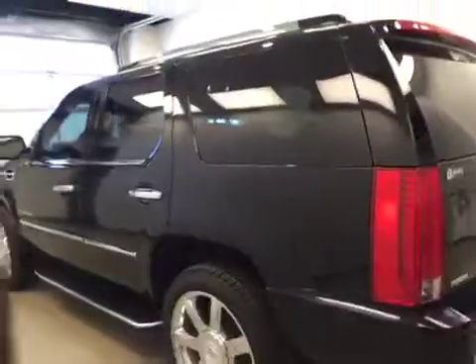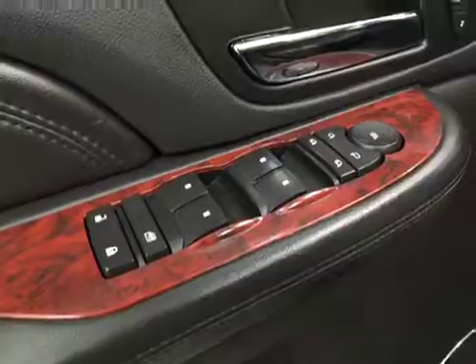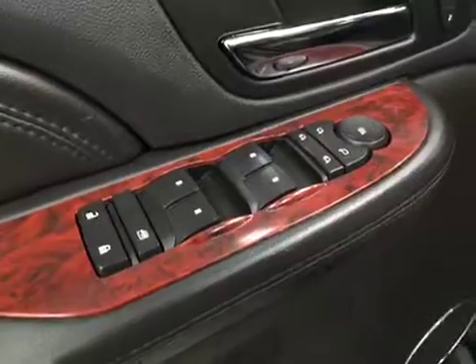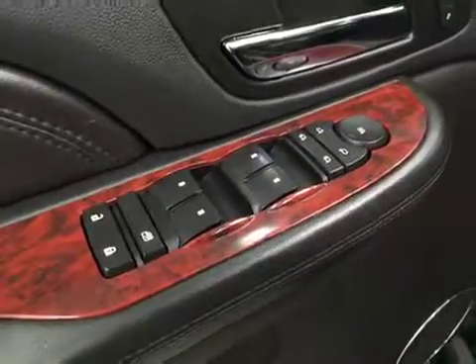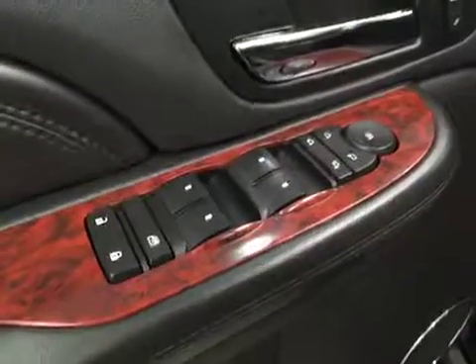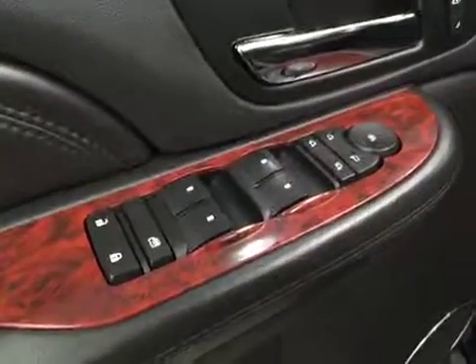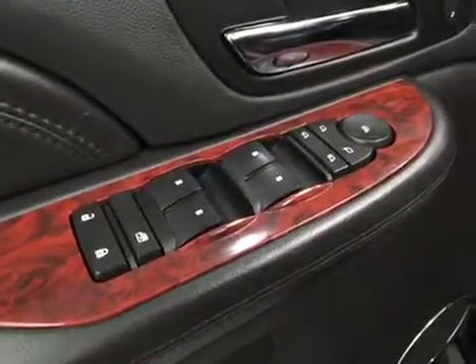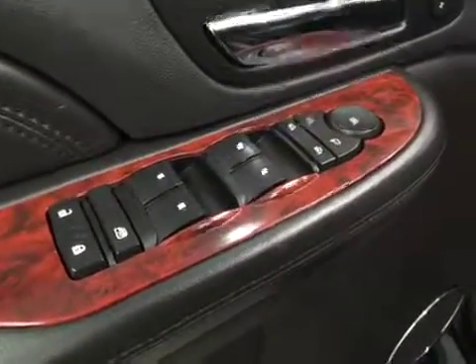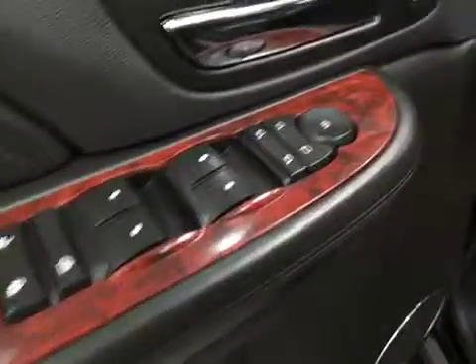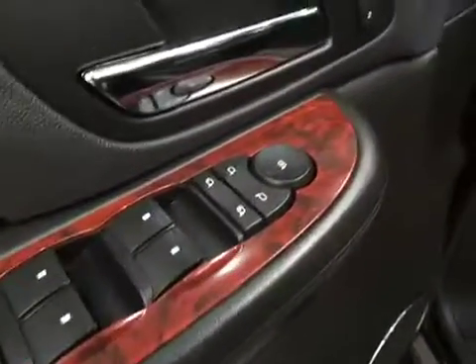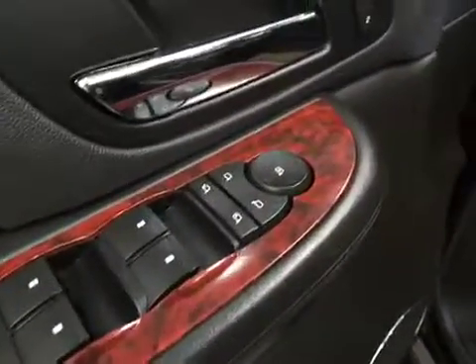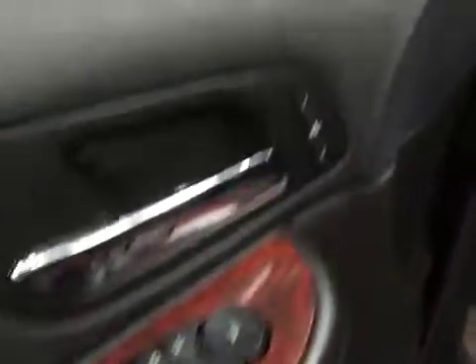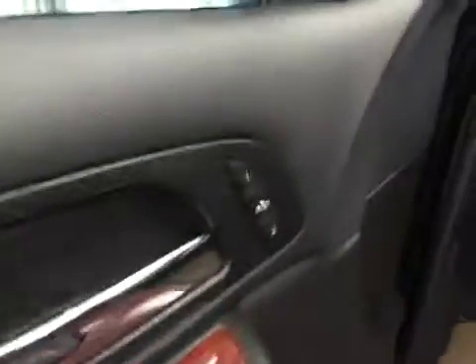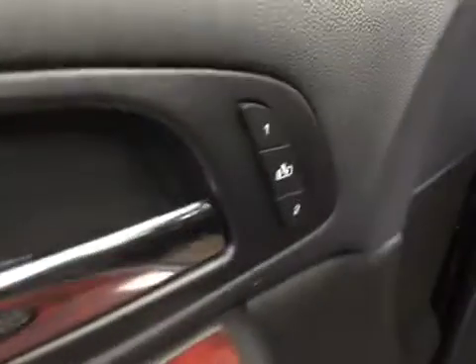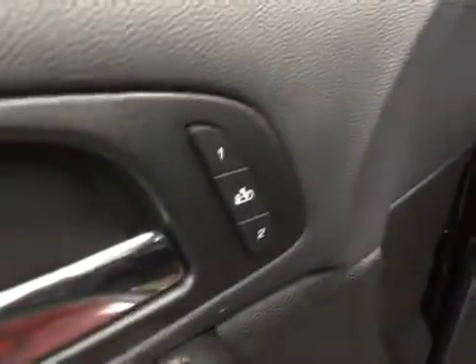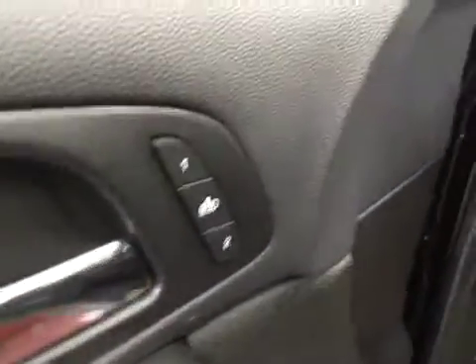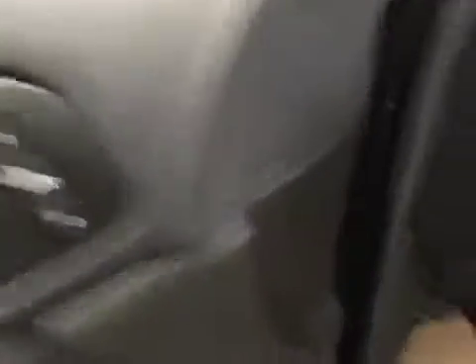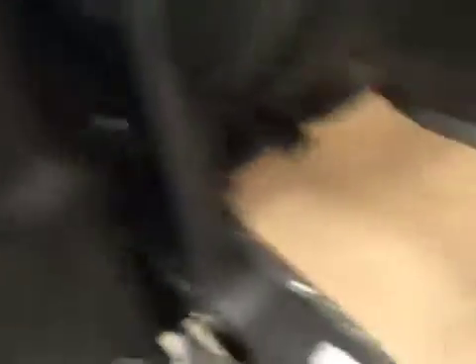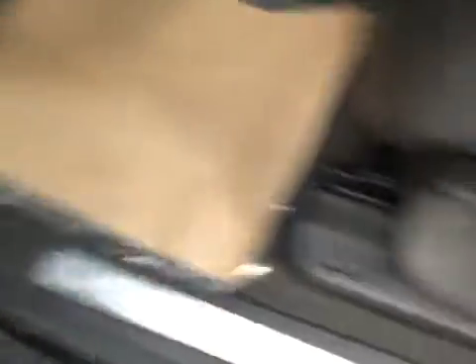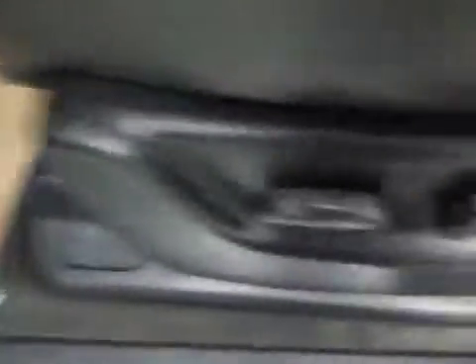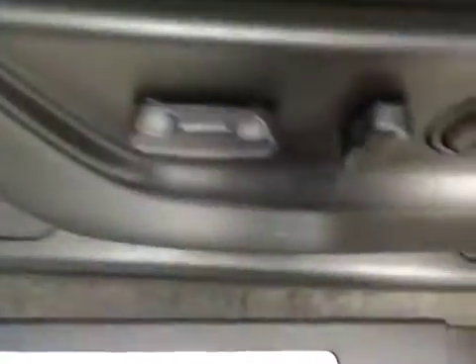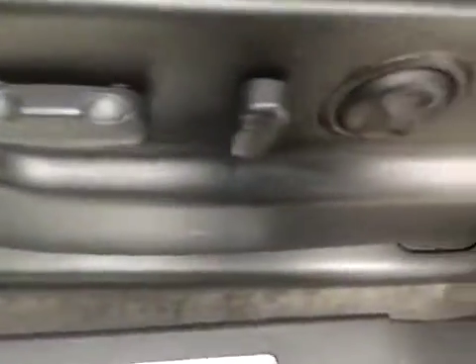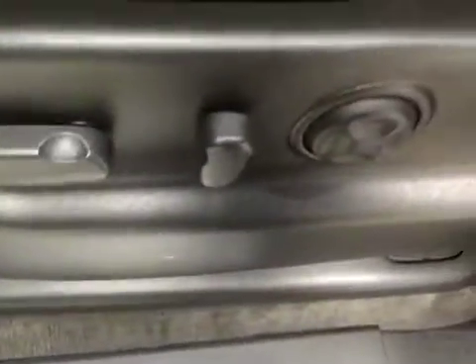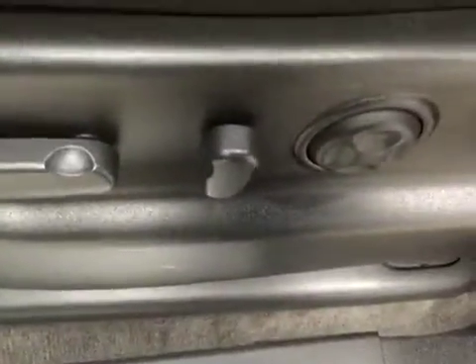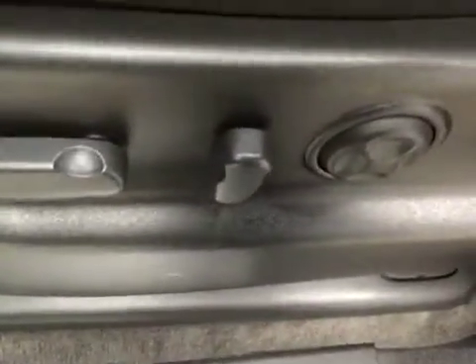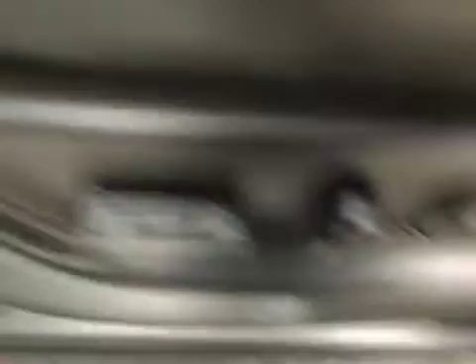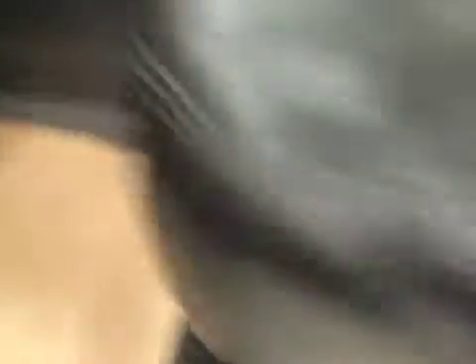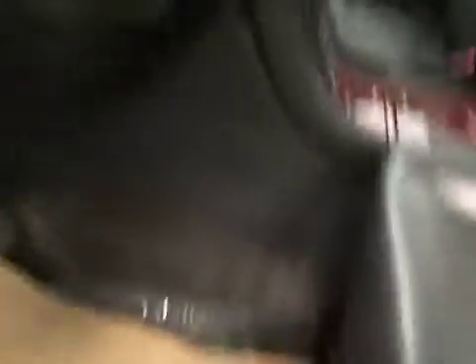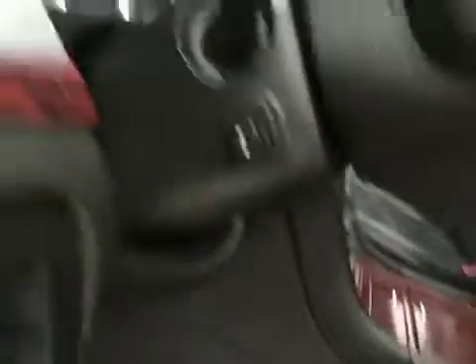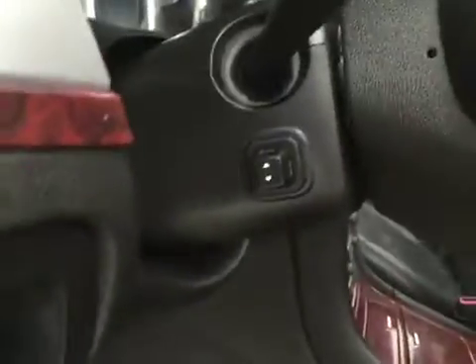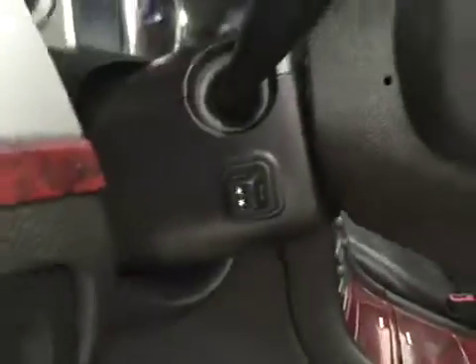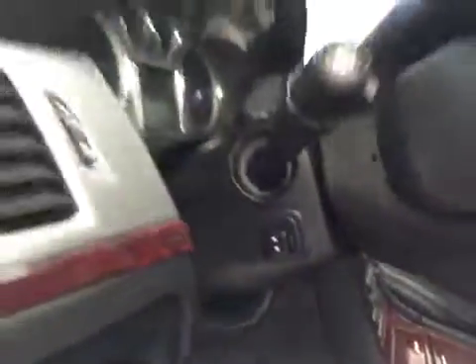For interior options we have power door locks, power windows, power mirrors, power folding mirrors, memory seats, power driver seat with adjustable lumbar control, and power tilt steering wheel.